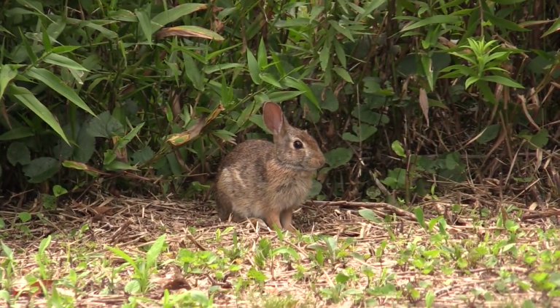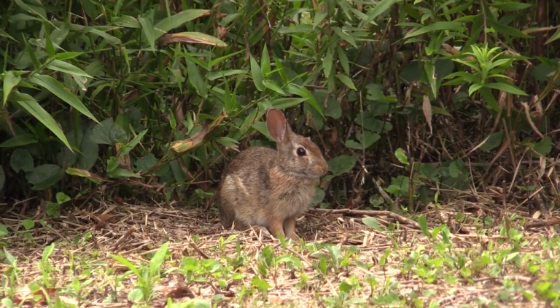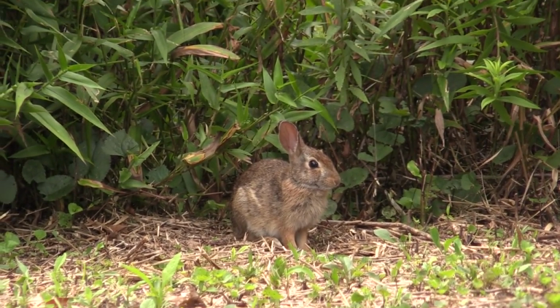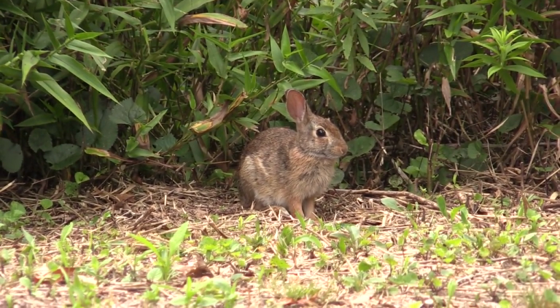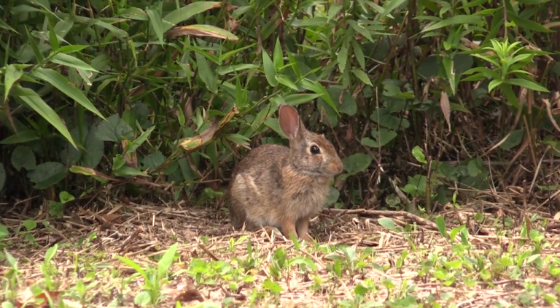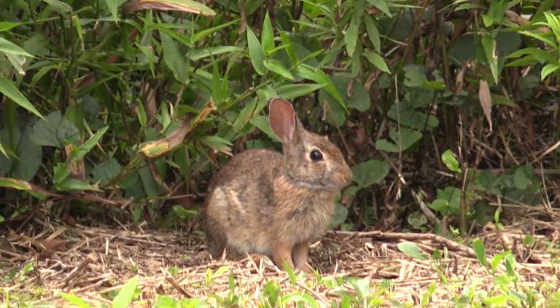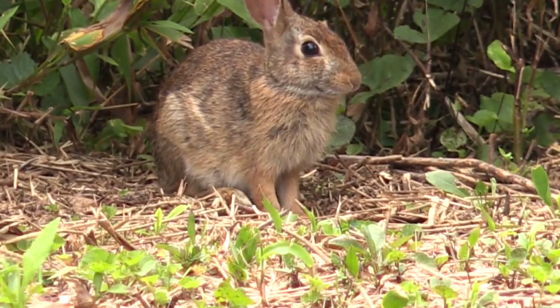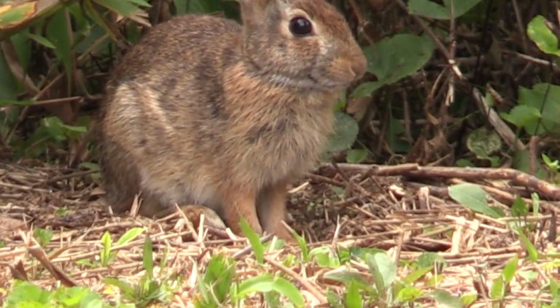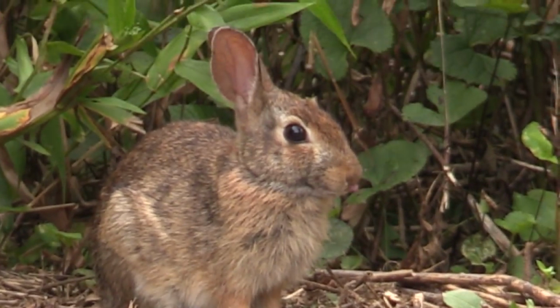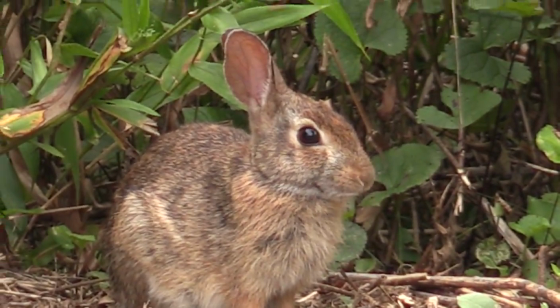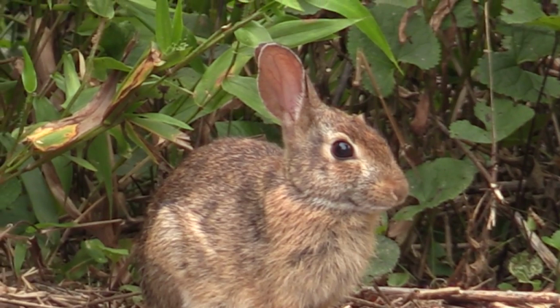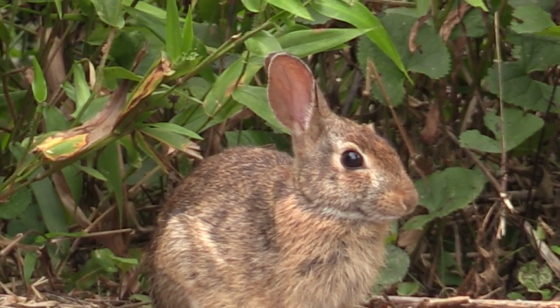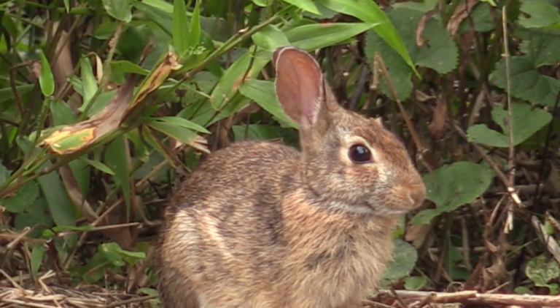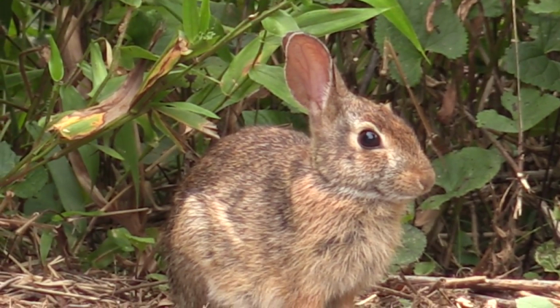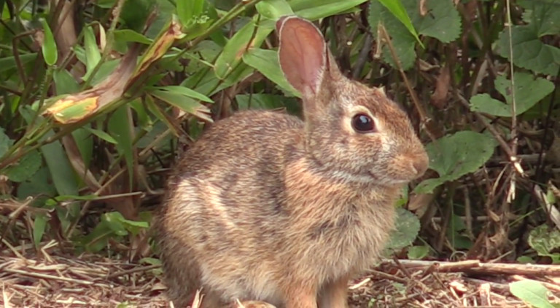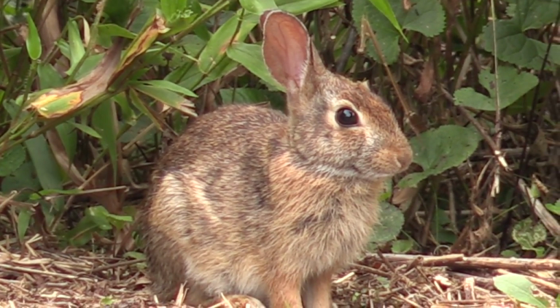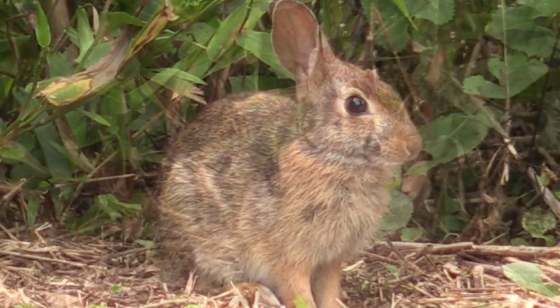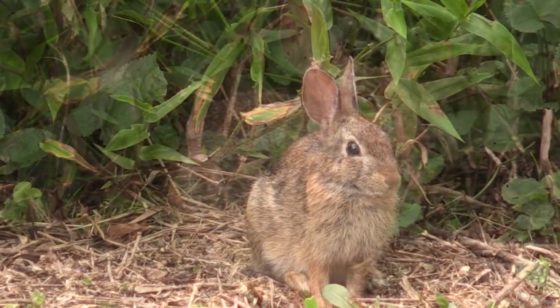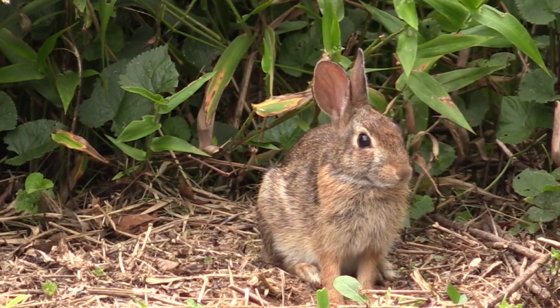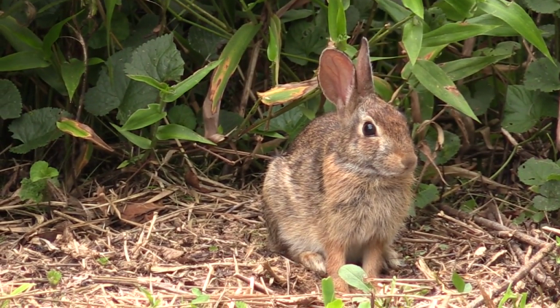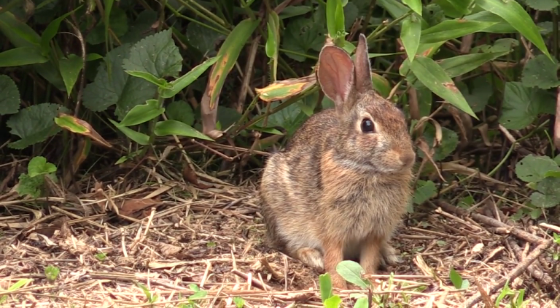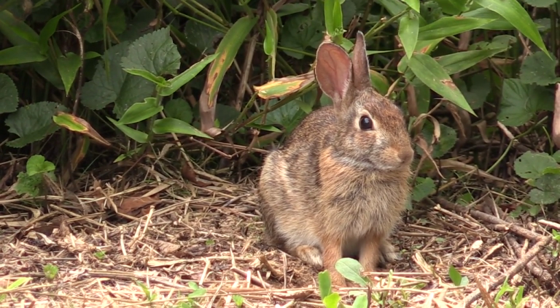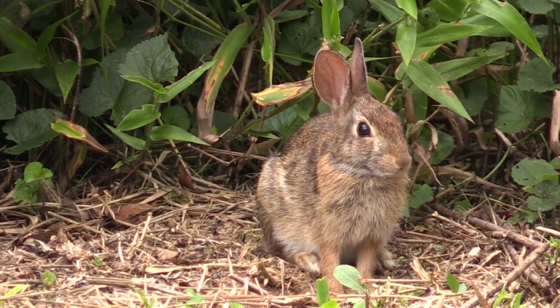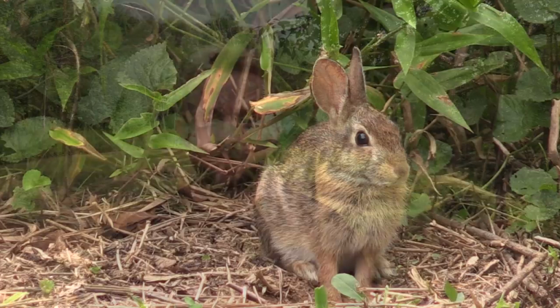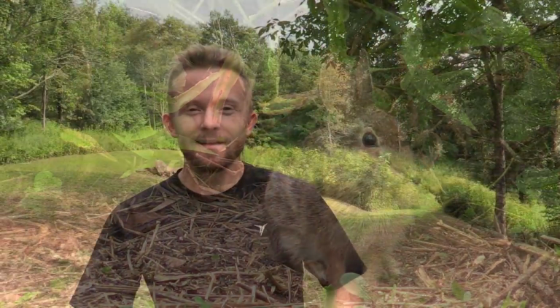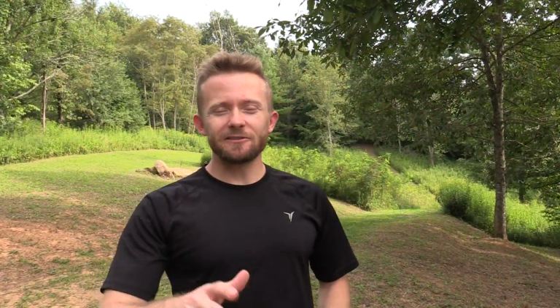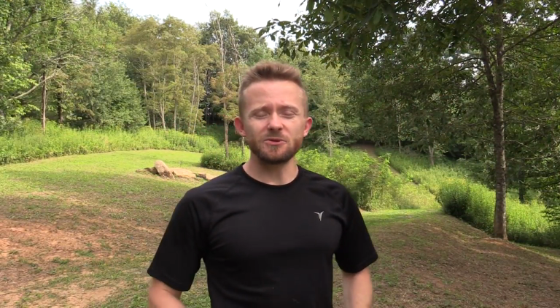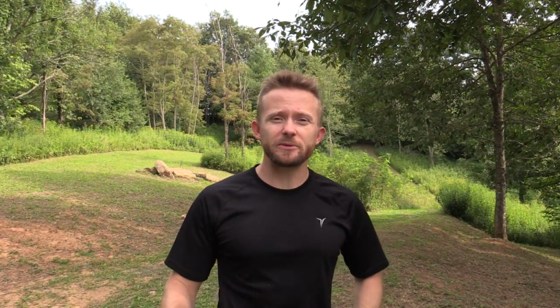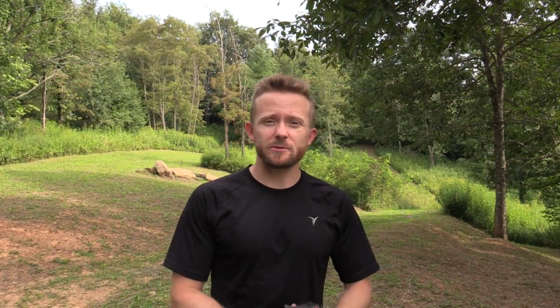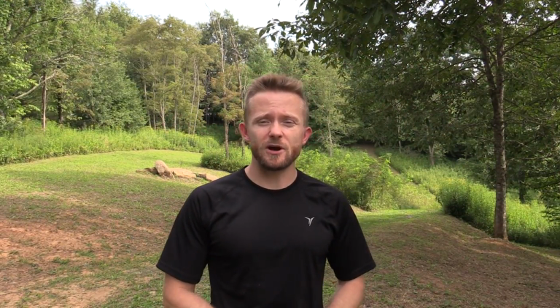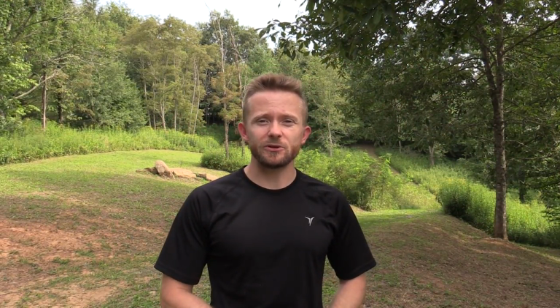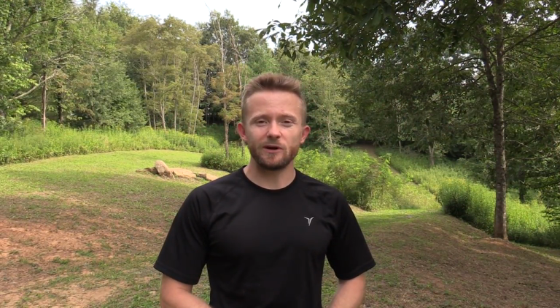Look at that cutie. This bunny is just hanging out with me while I'm shooting videos. Hey there folks, Luke here with the Outdoor Gear Review. I hope you're all doing well.